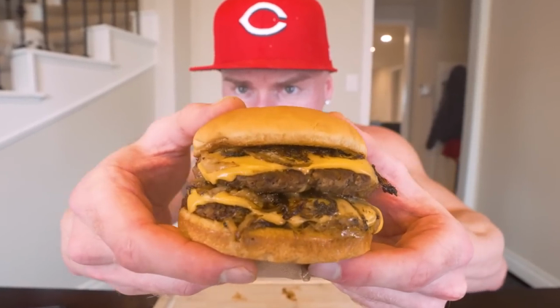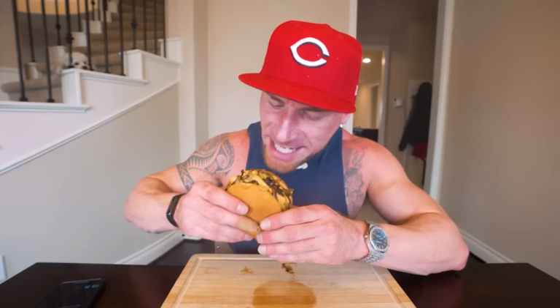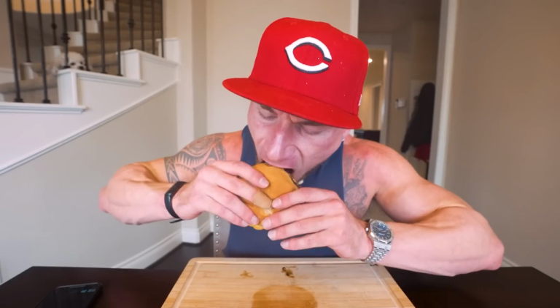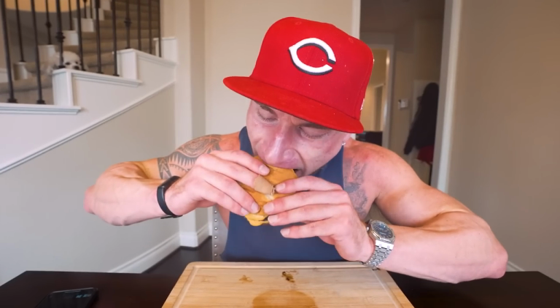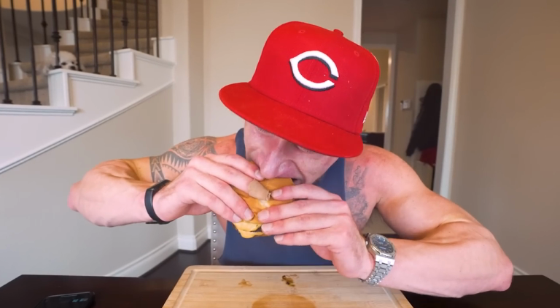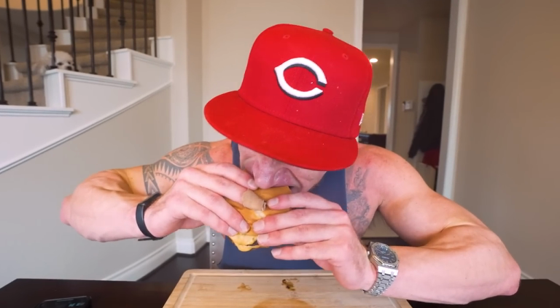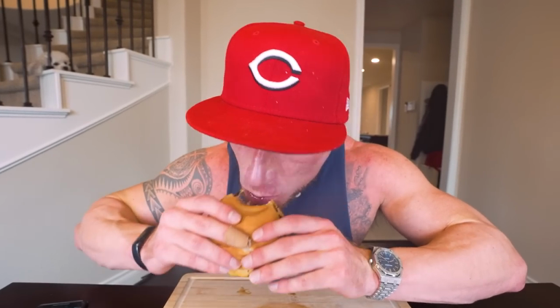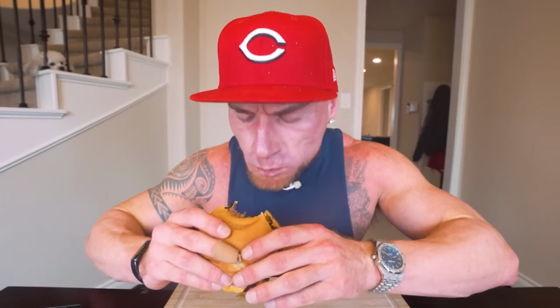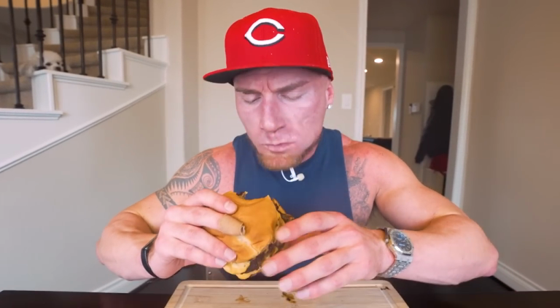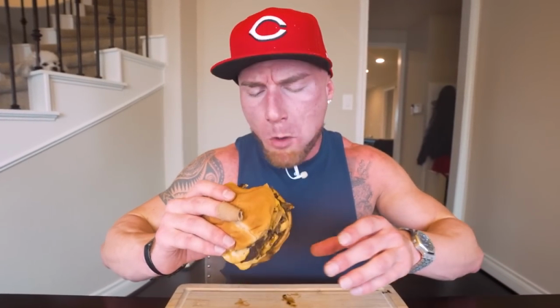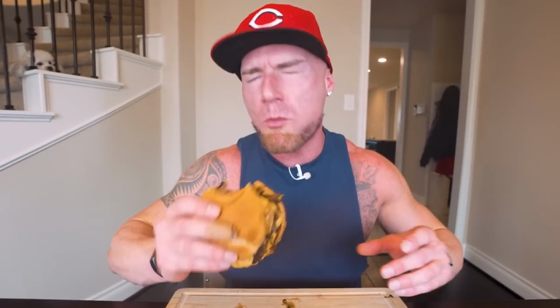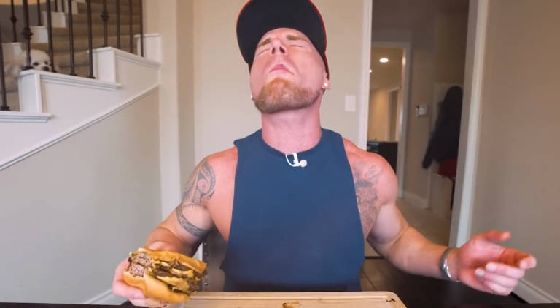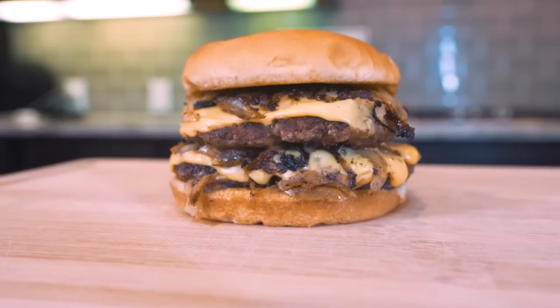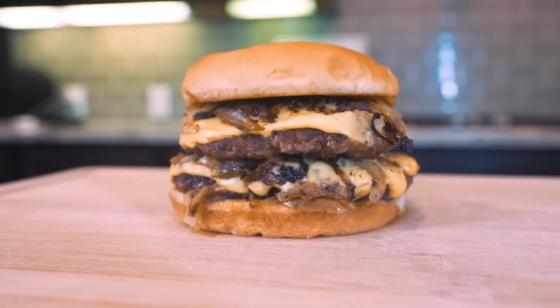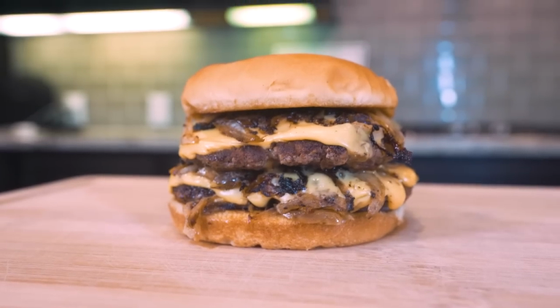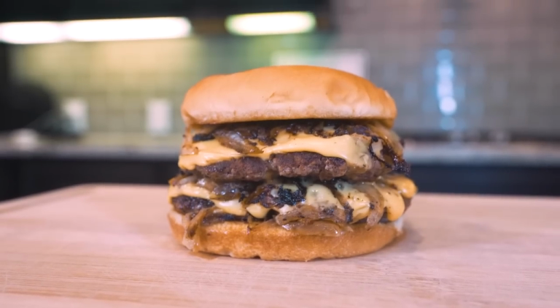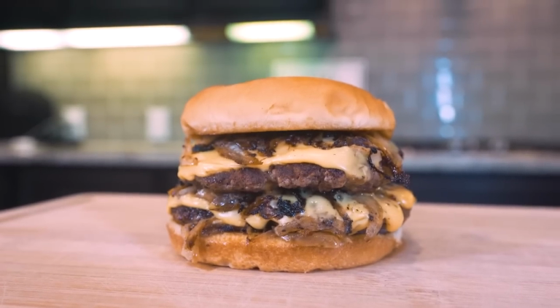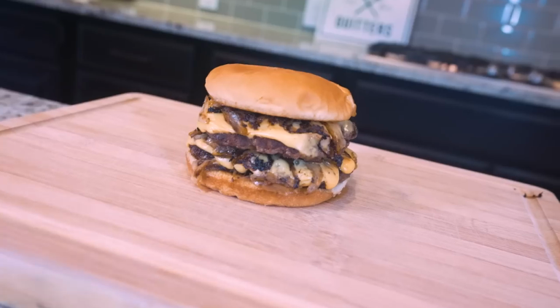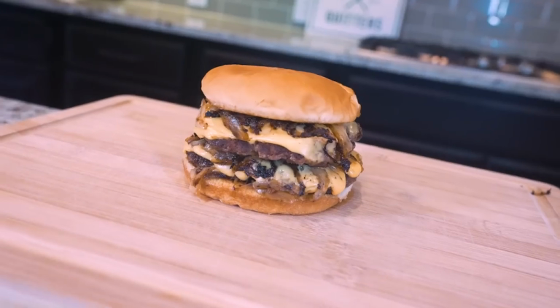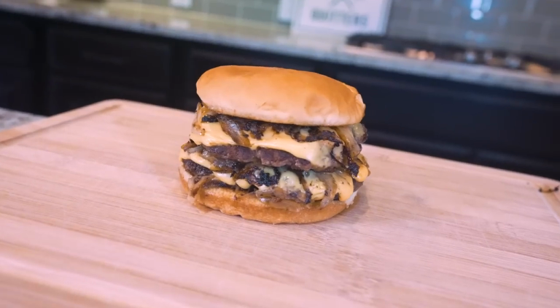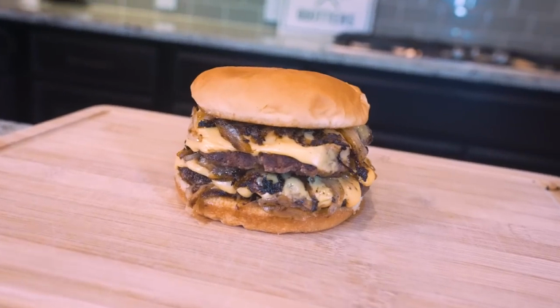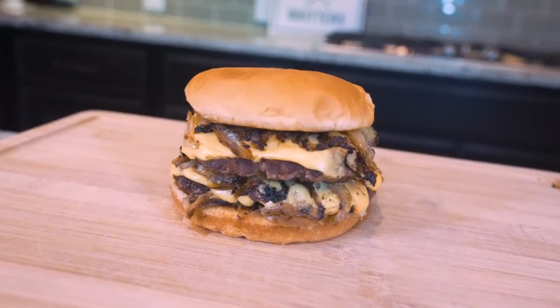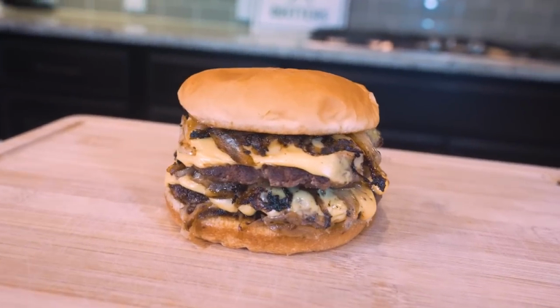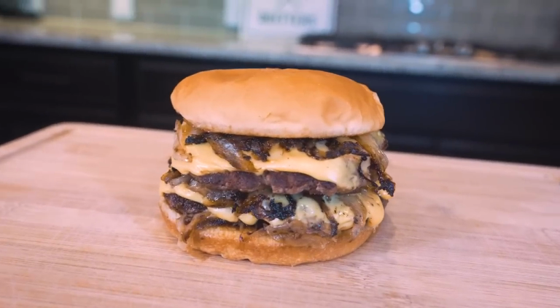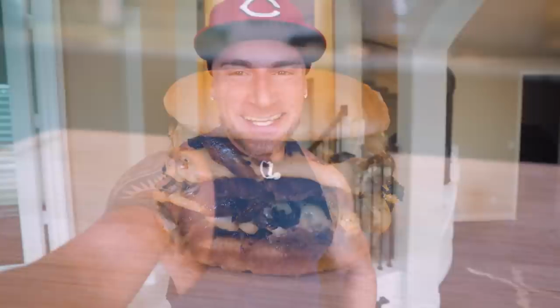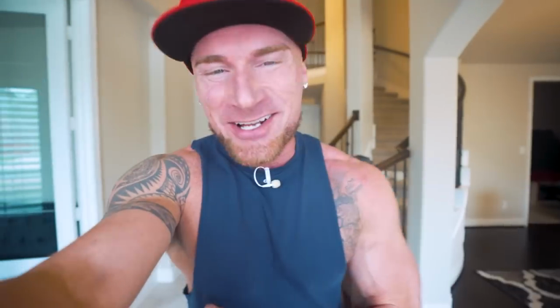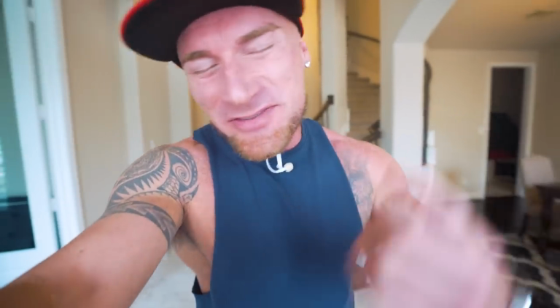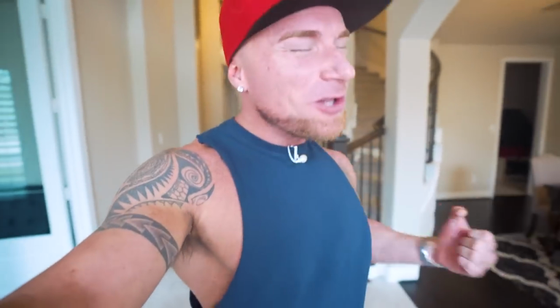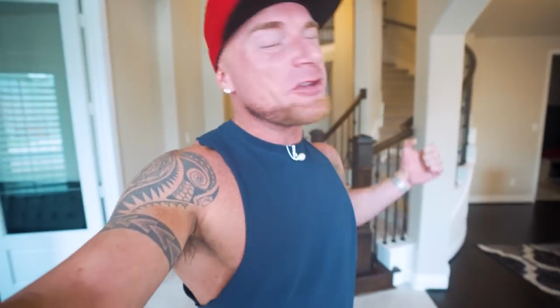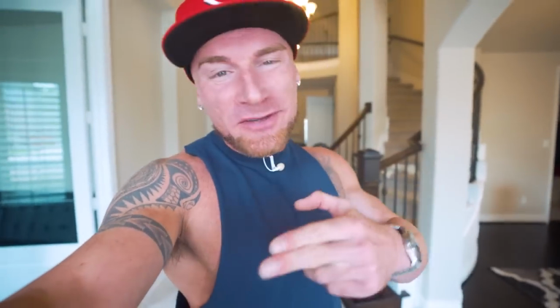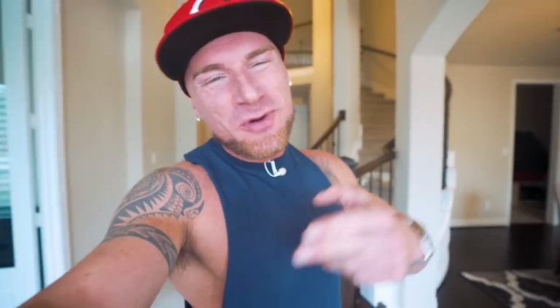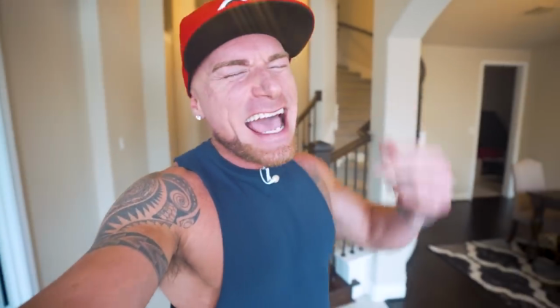If you're tired of the burgers you've been eating not doing your body any good and leaving you feeling like a bloated mess, look no further than this video, because I'm telling you it just might change your life.